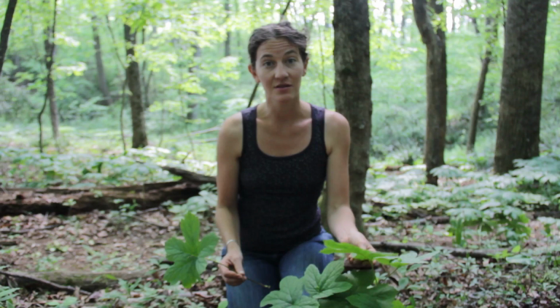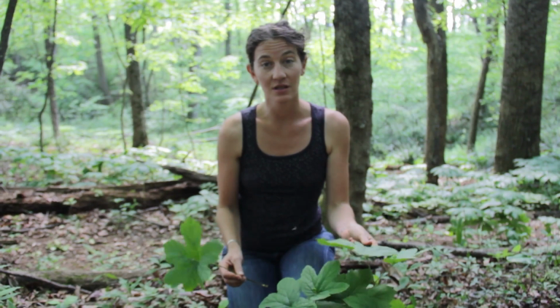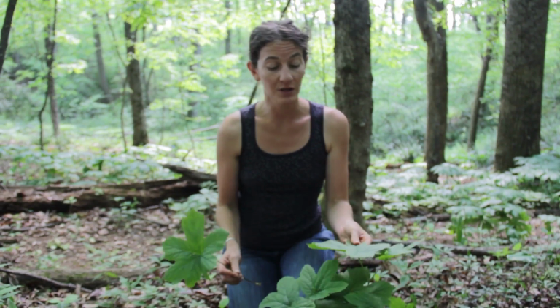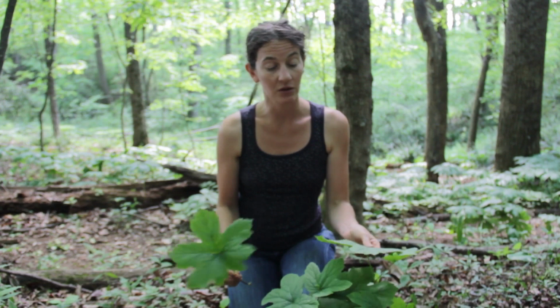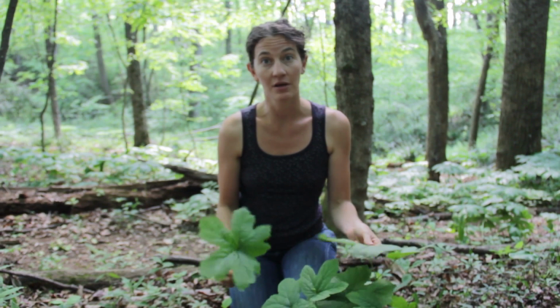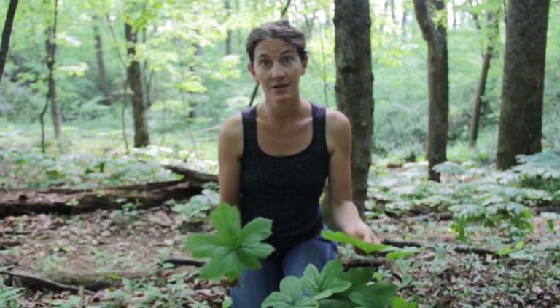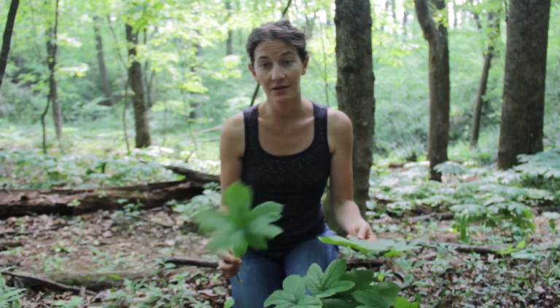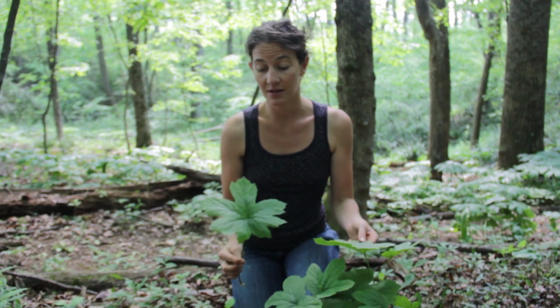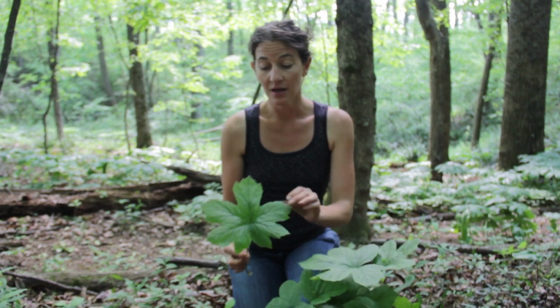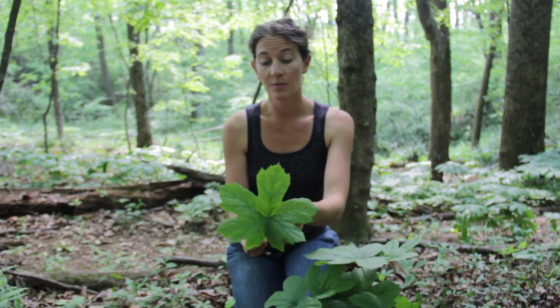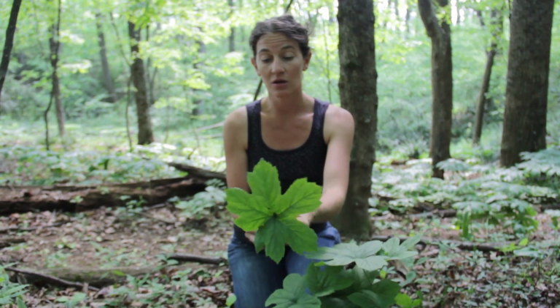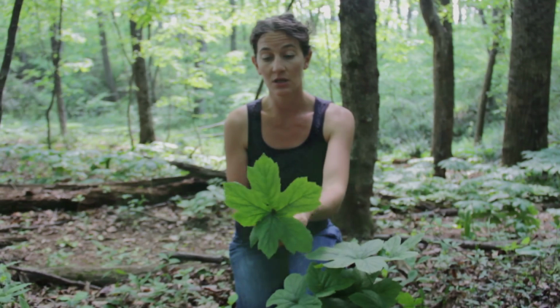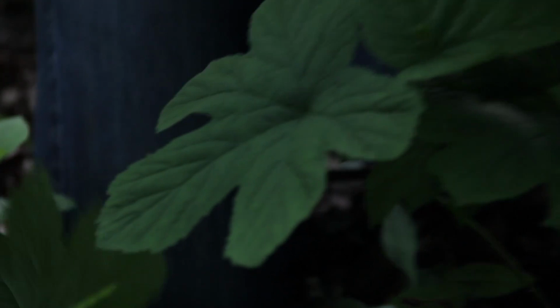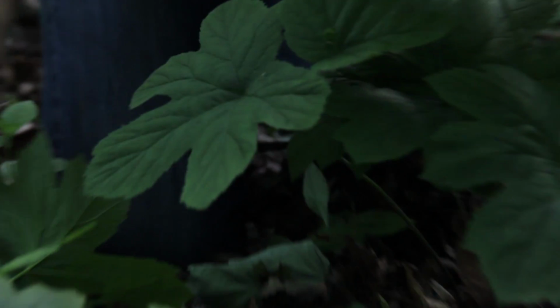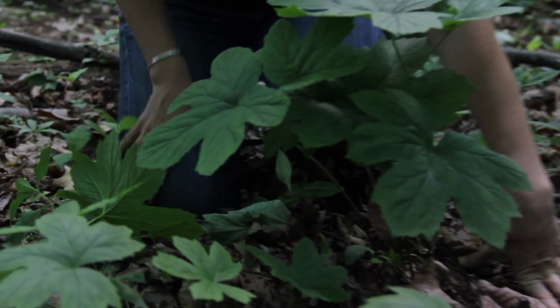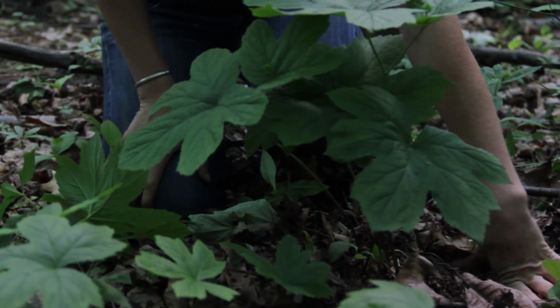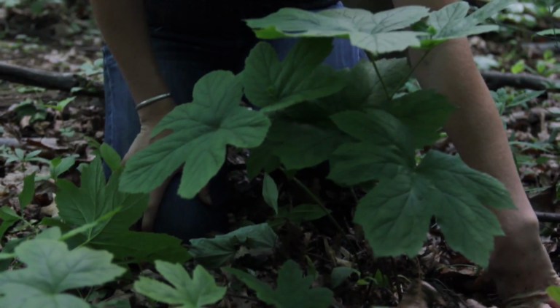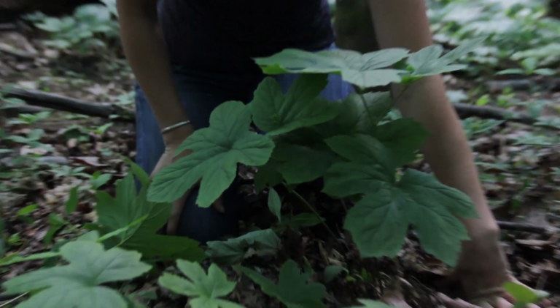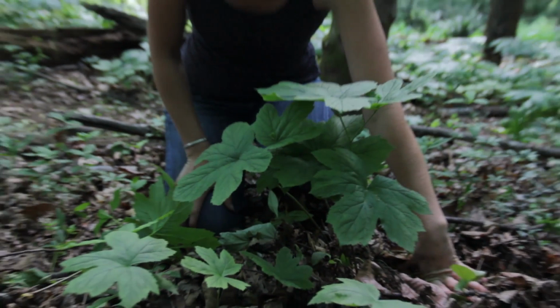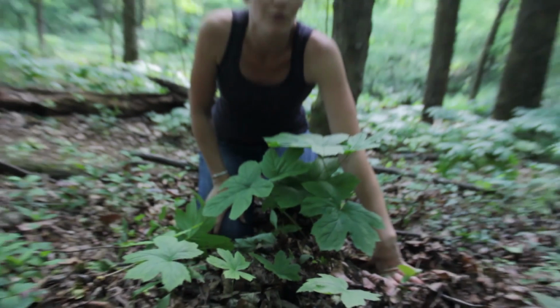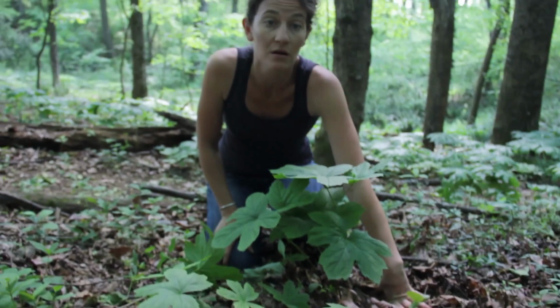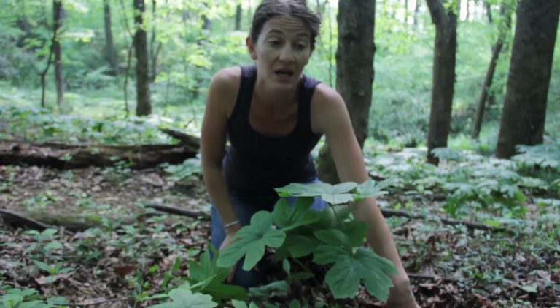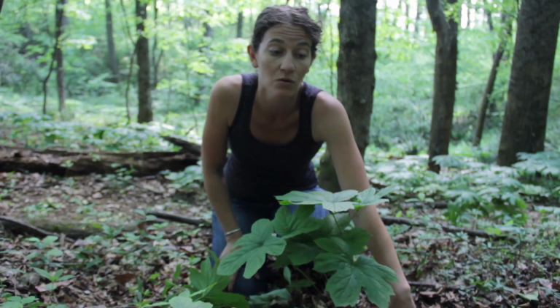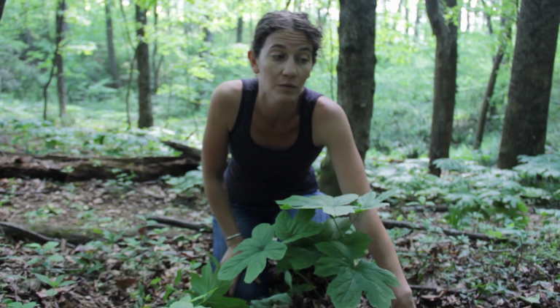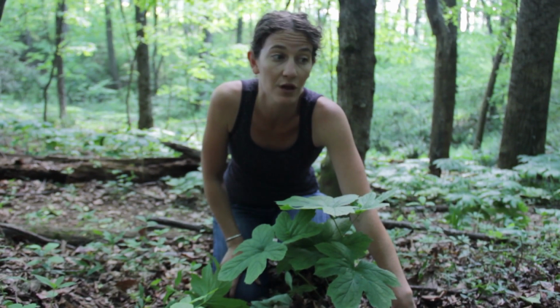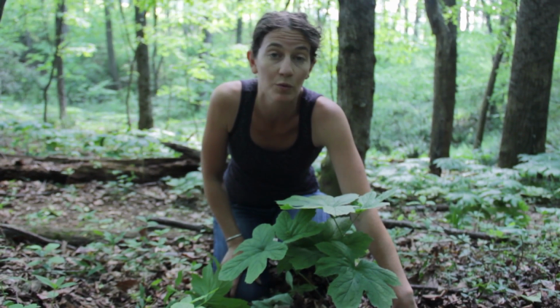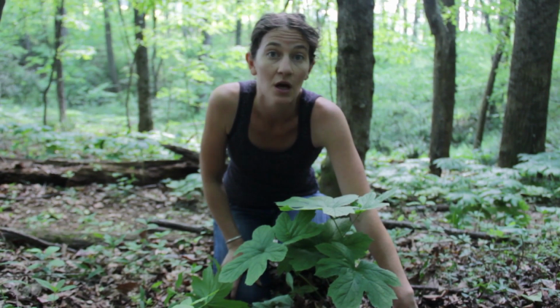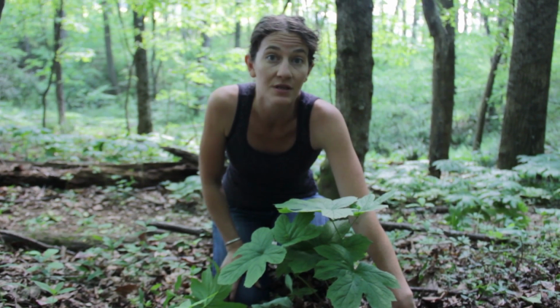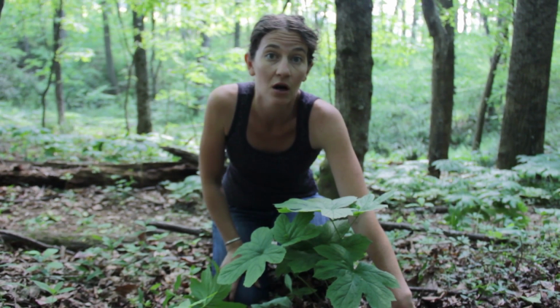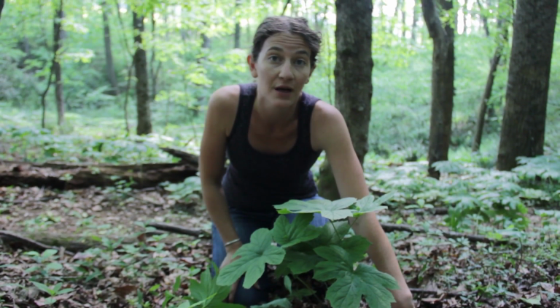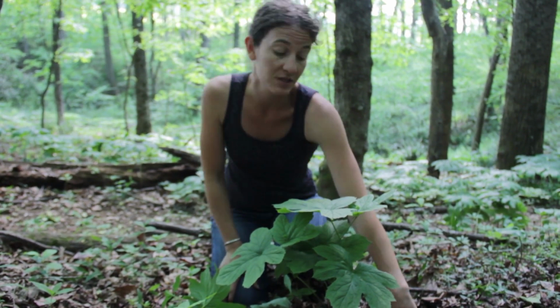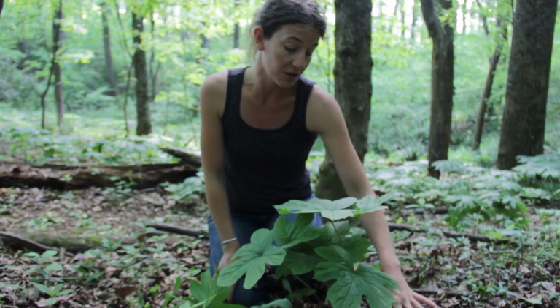This is golden seal, or Hydrastis canadensis. Here's a picture of the leaf. This plot has plants from three years to eight years old. The majority of those we will be harvesting are at five to six years.